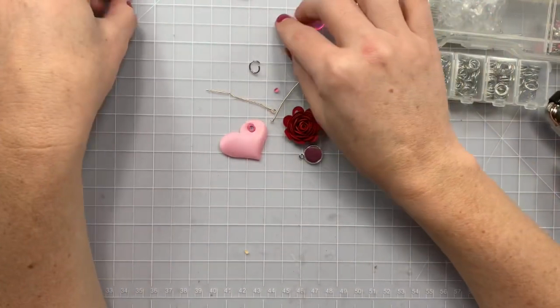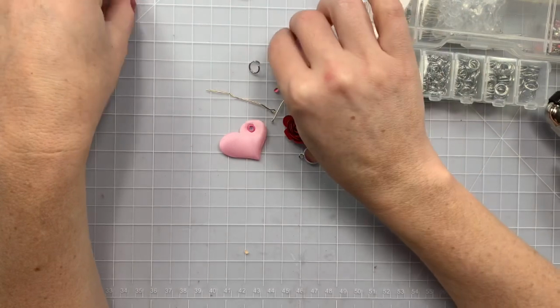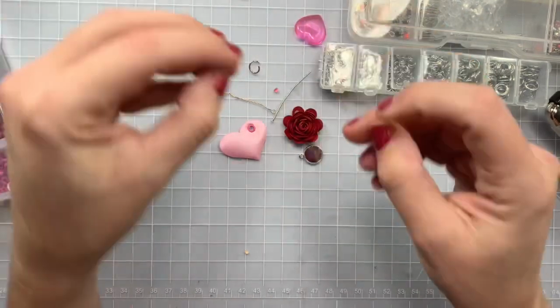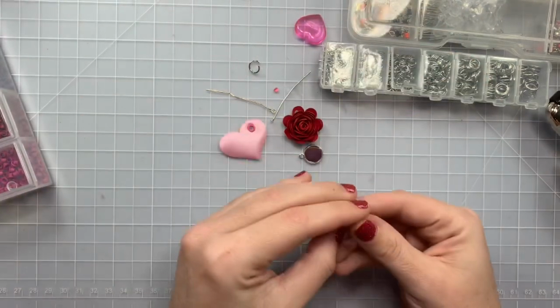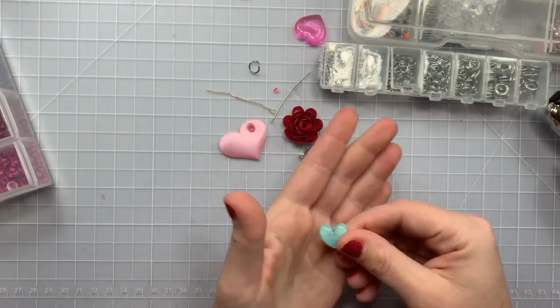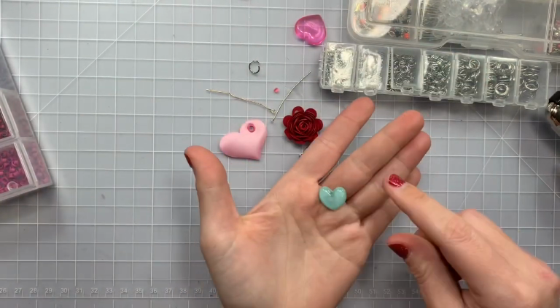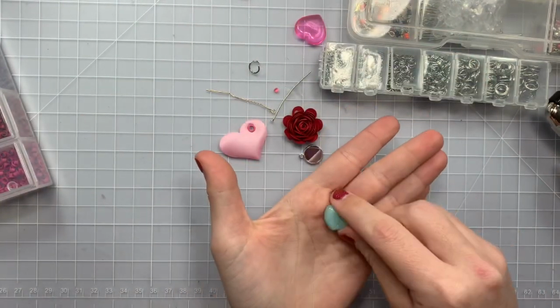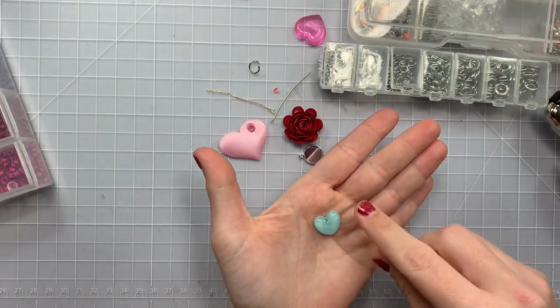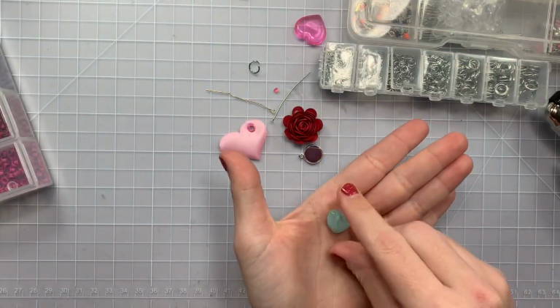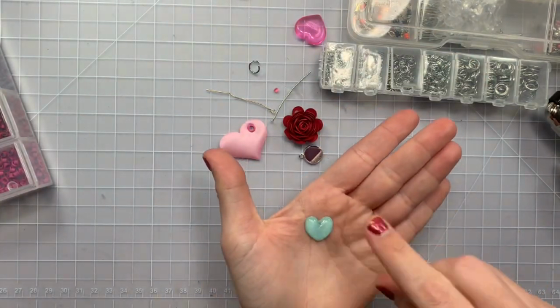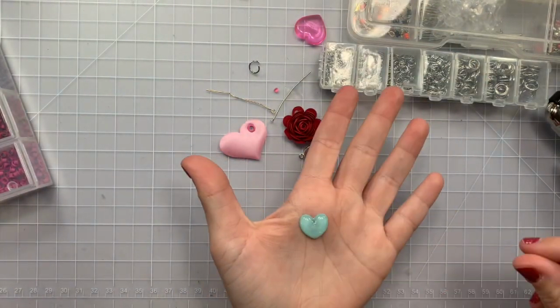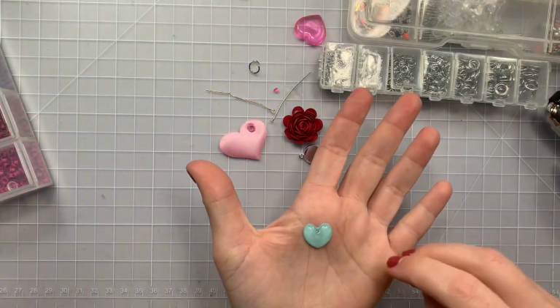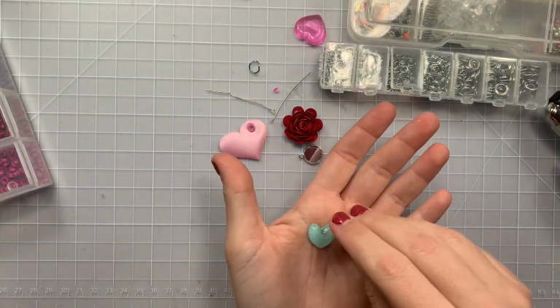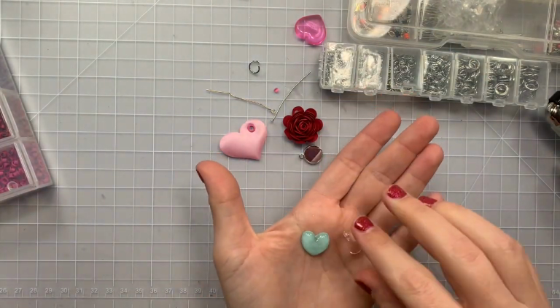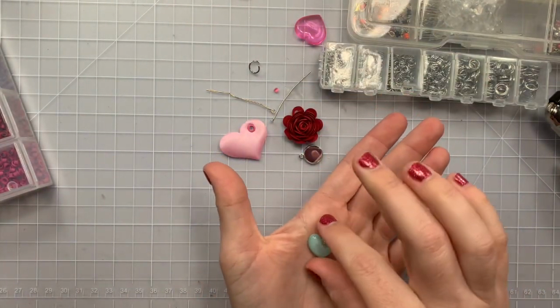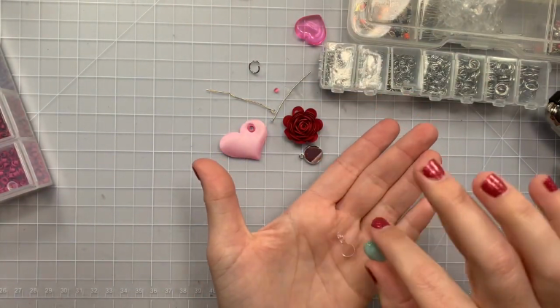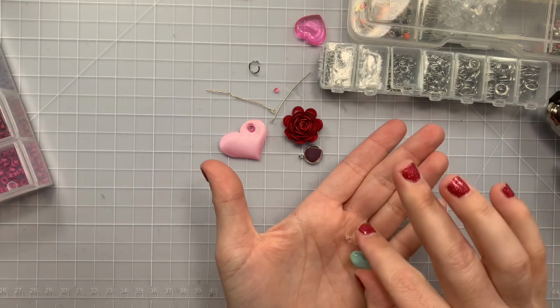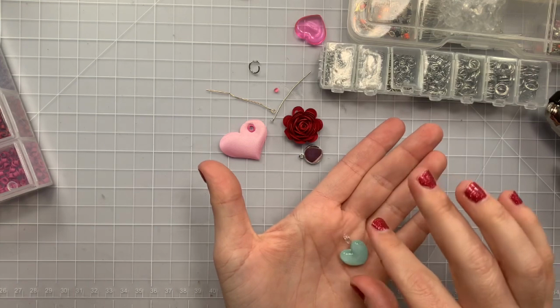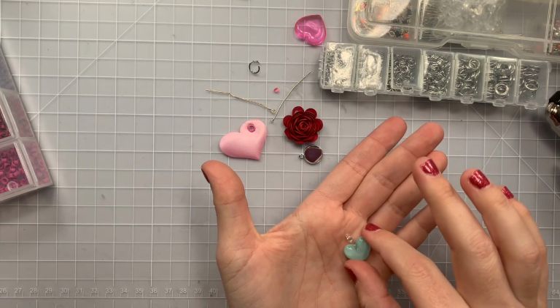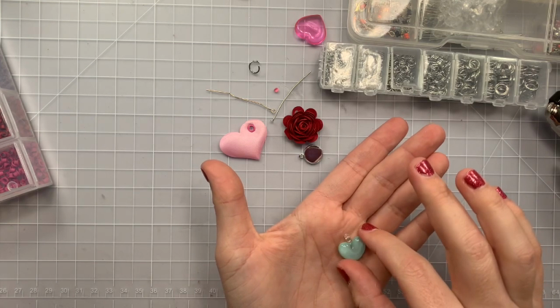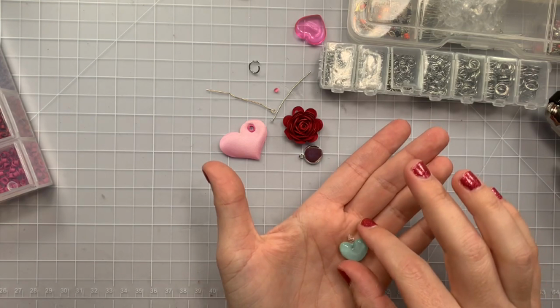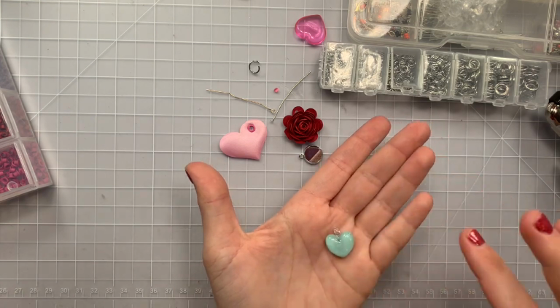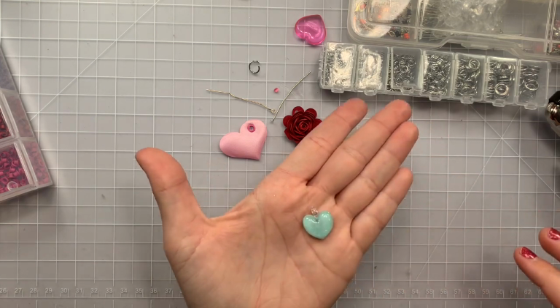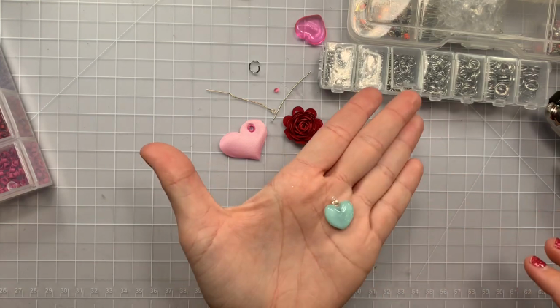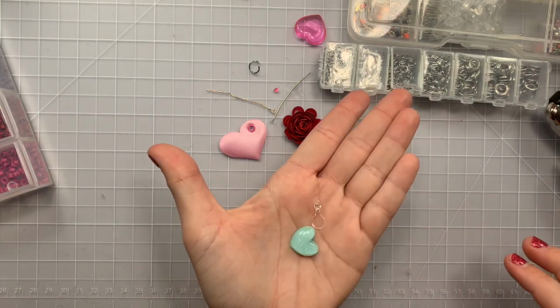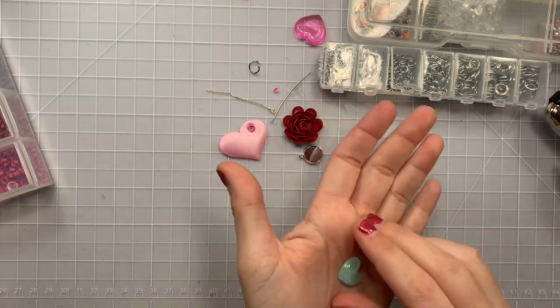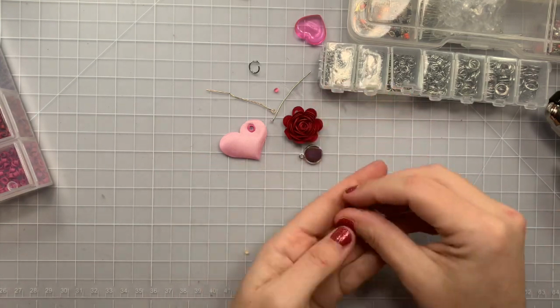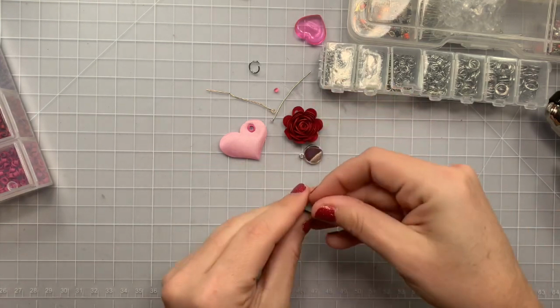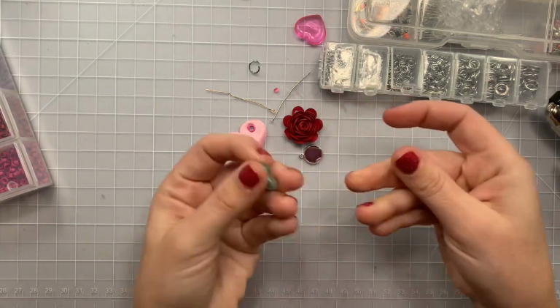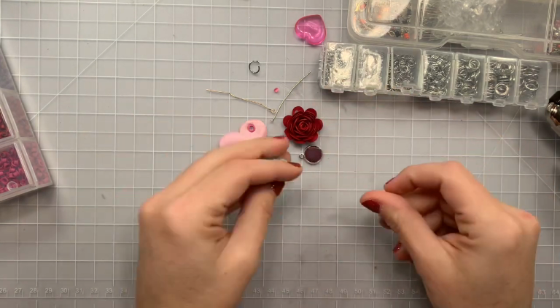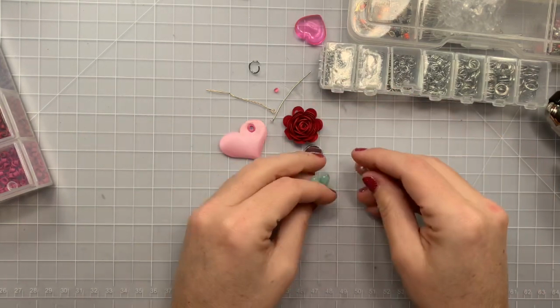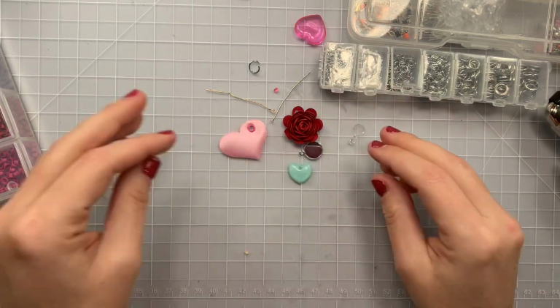You can use your flatback cabochons — these are from Creative Mojo Wholesale Studio — and then you just stick them on the little bale and voila. You can stick them on the cabochons.